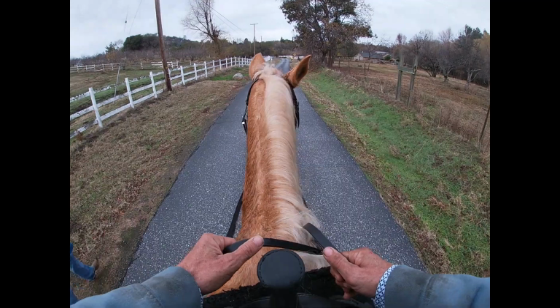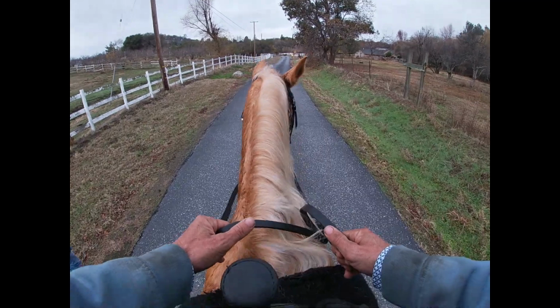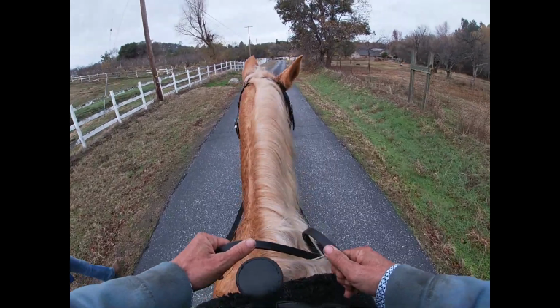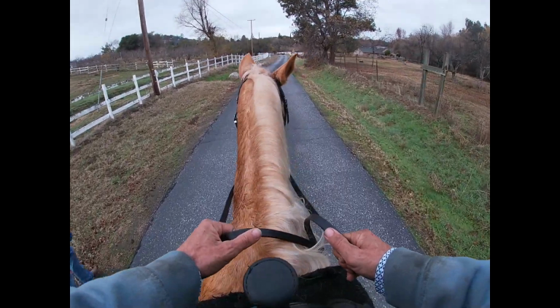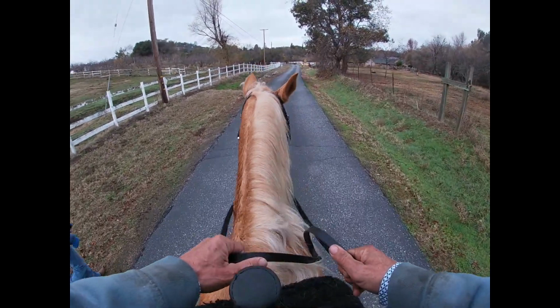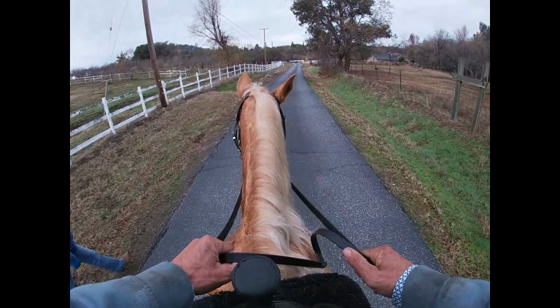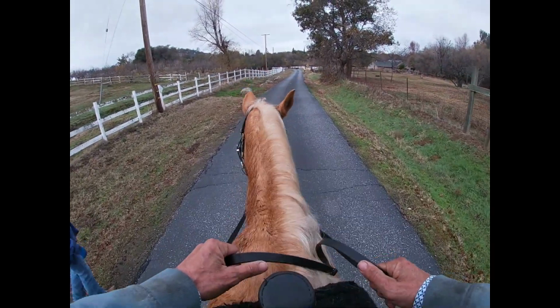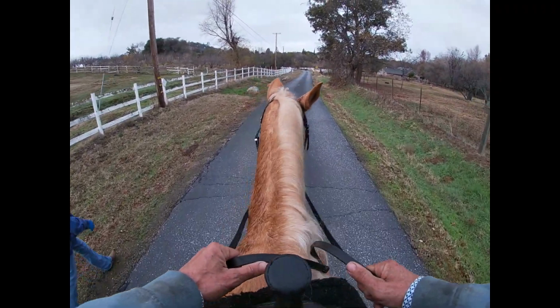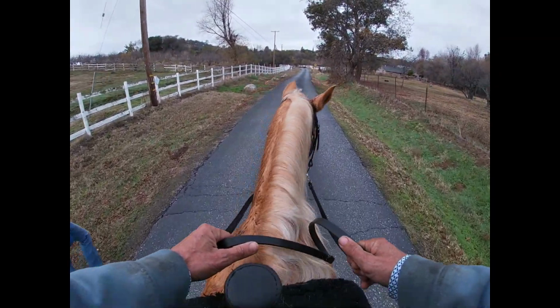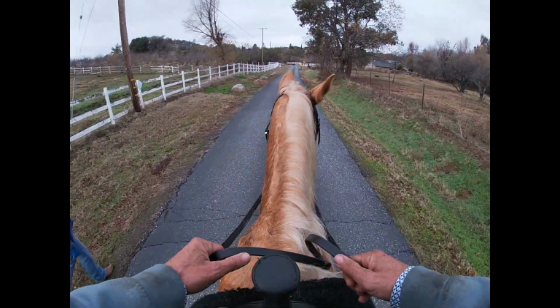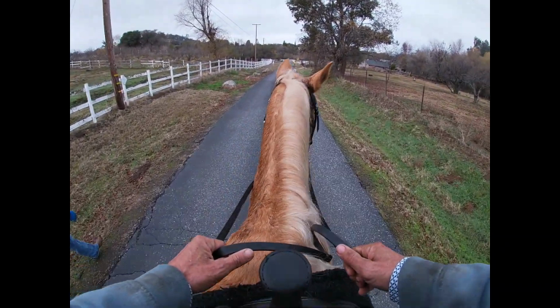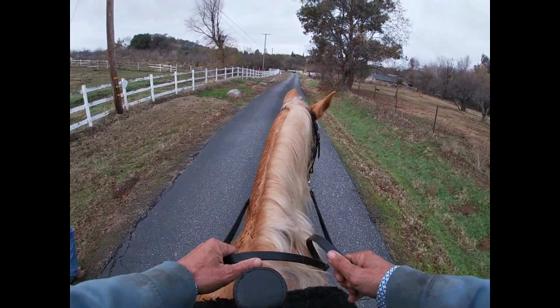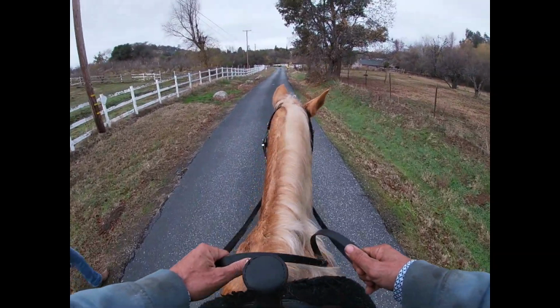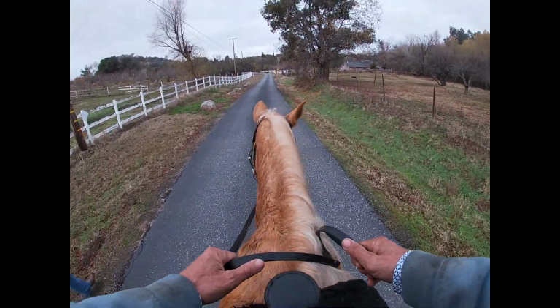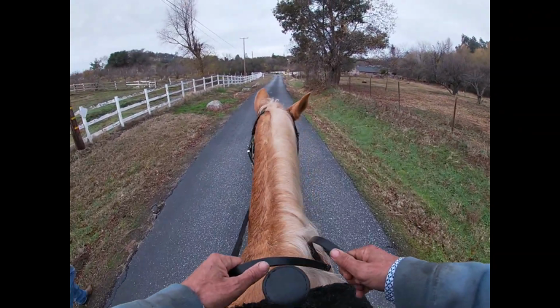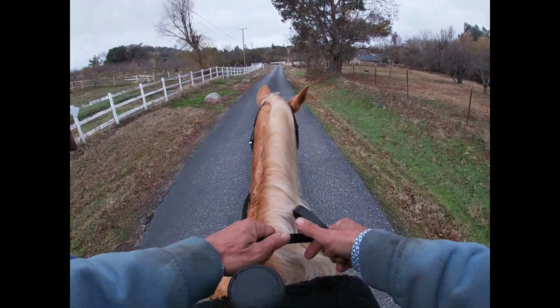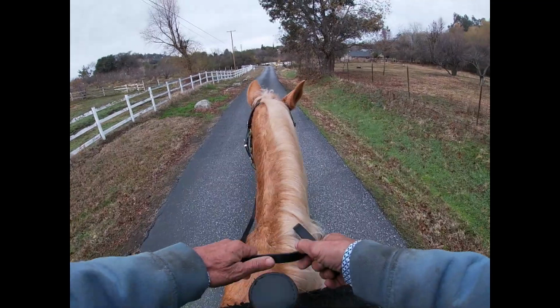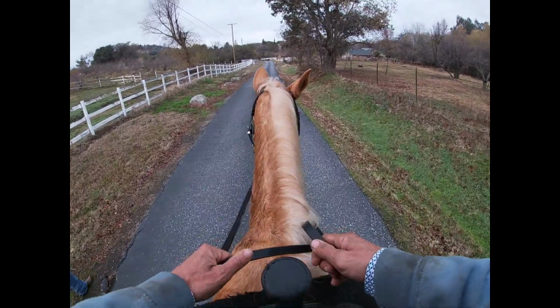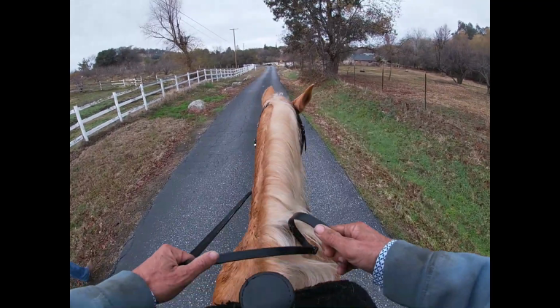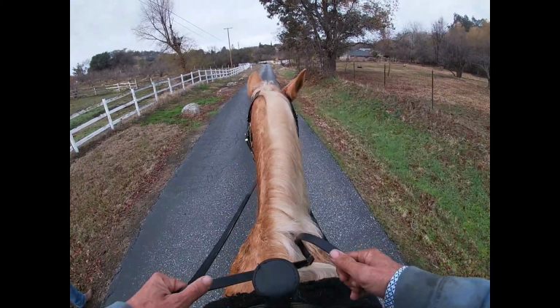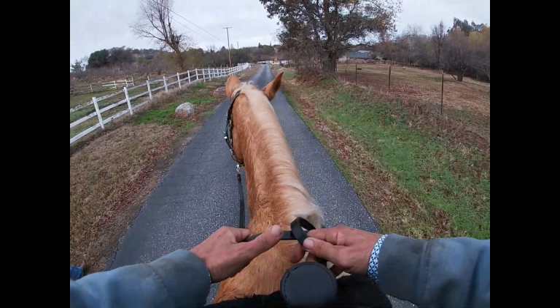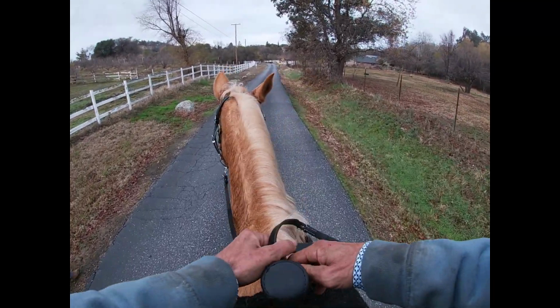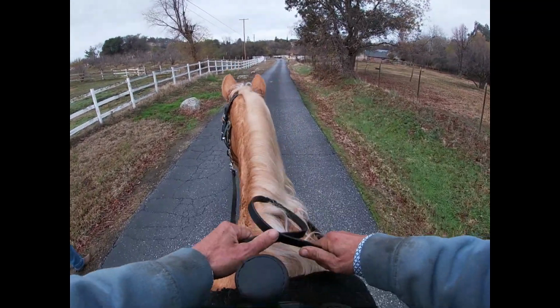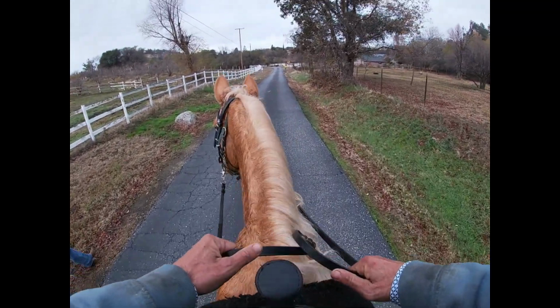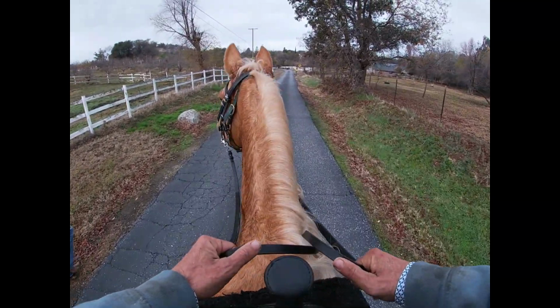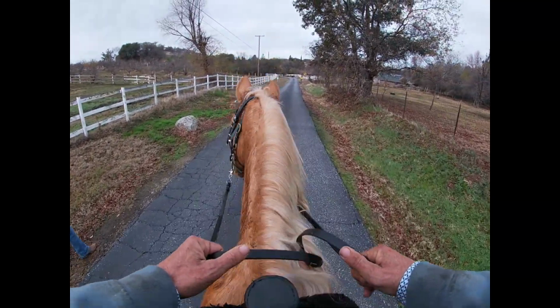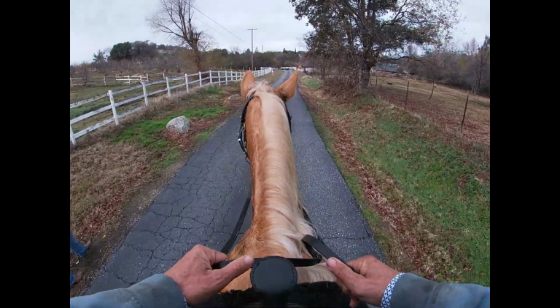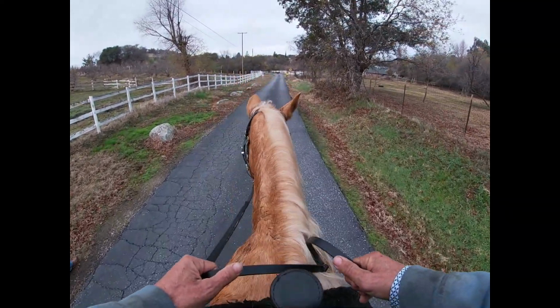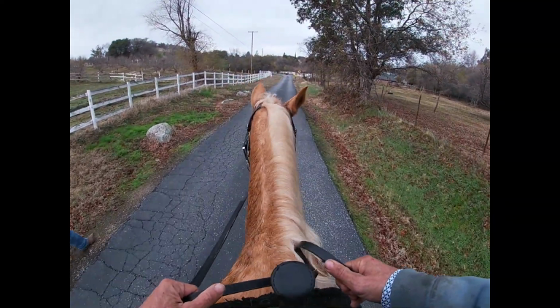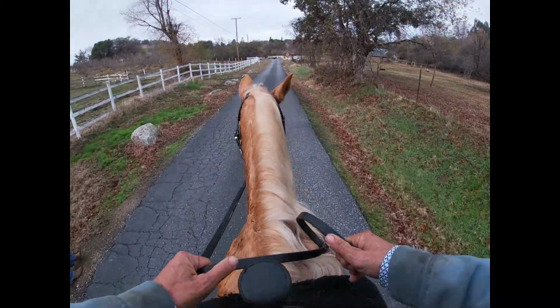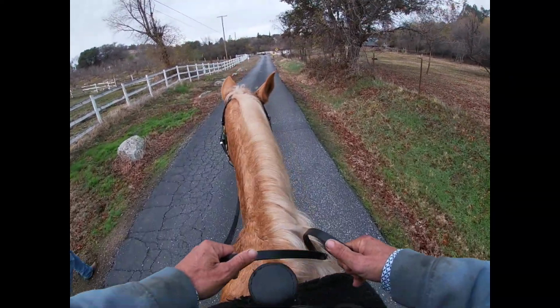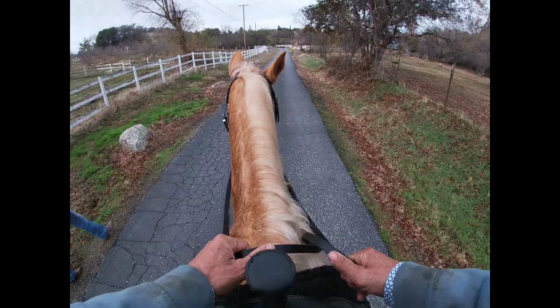This is Crater, and we just started Crater. This is her third lesson with me, and she has some issues going out here by herself.